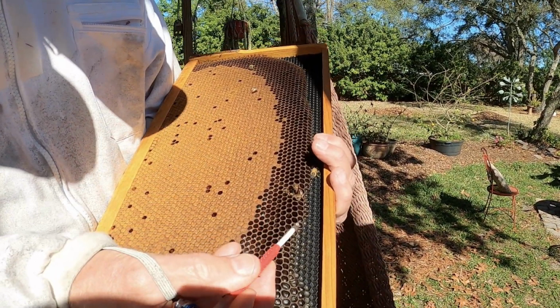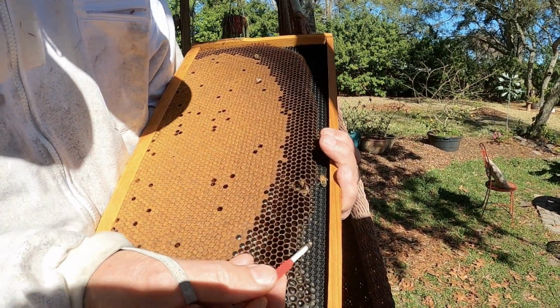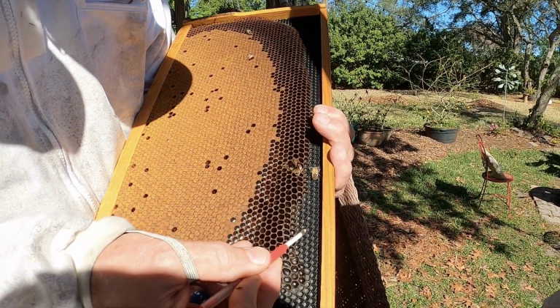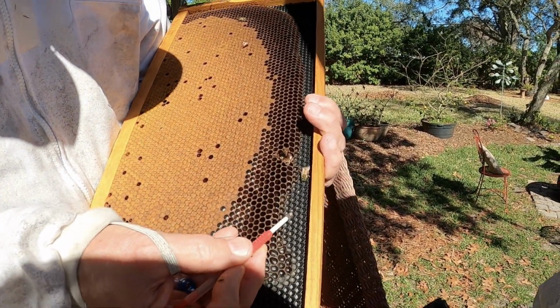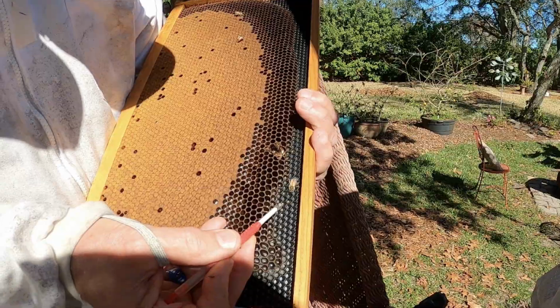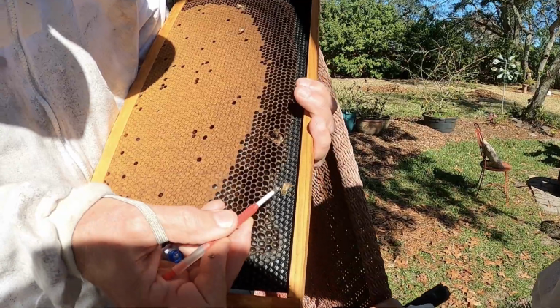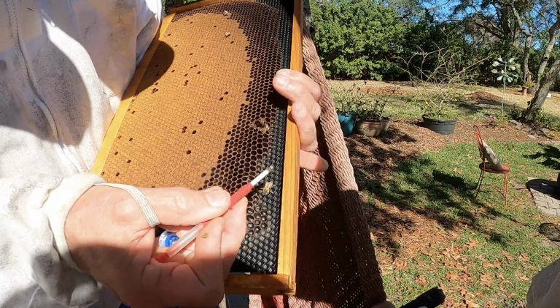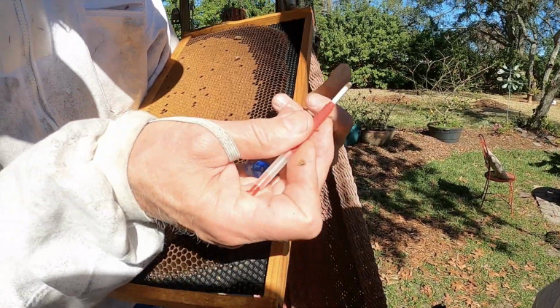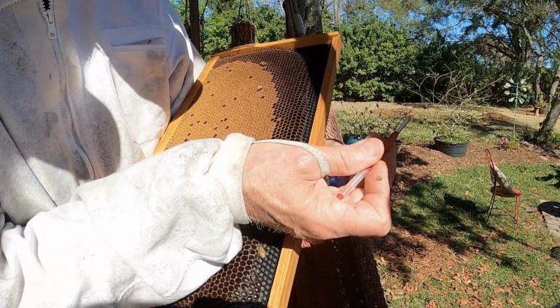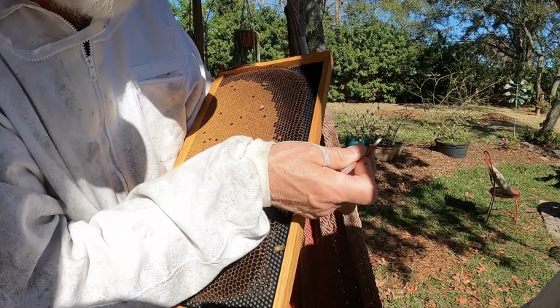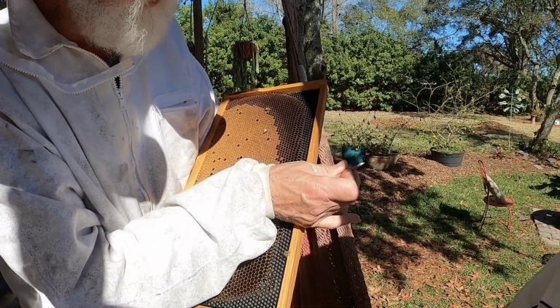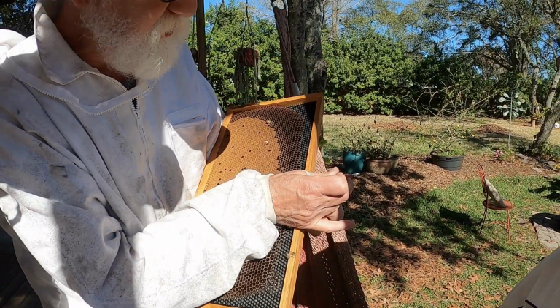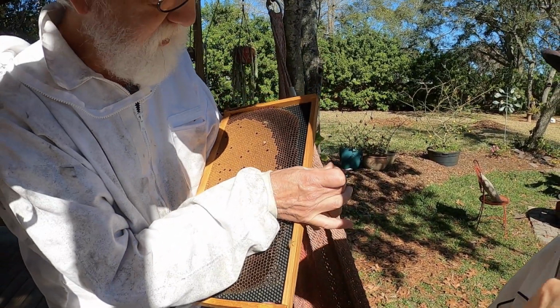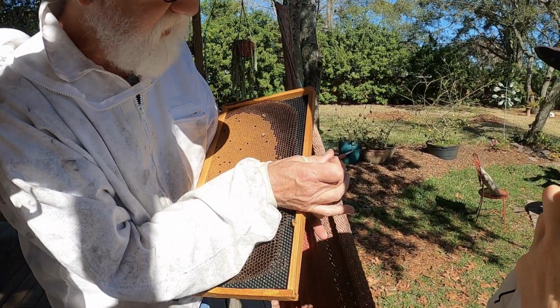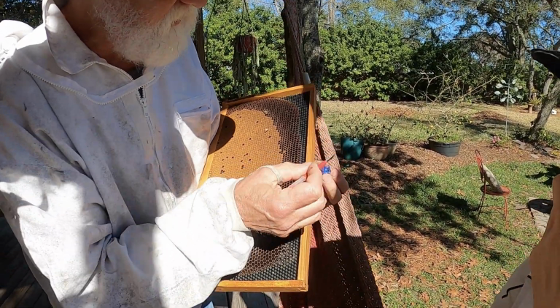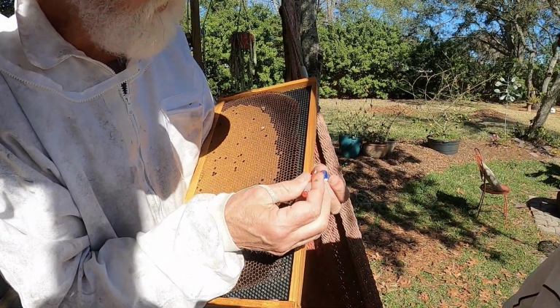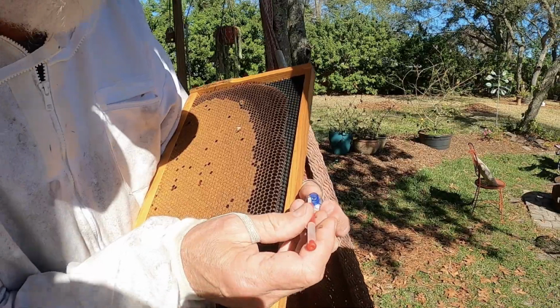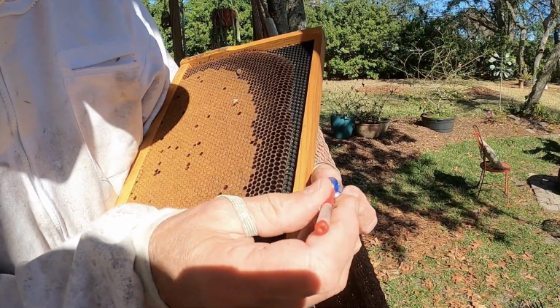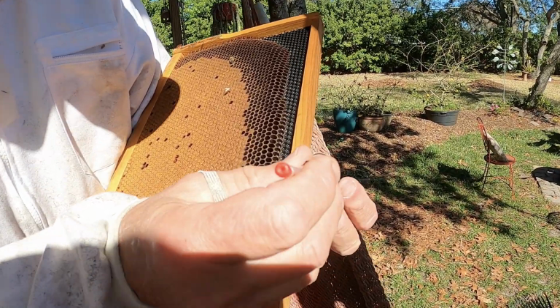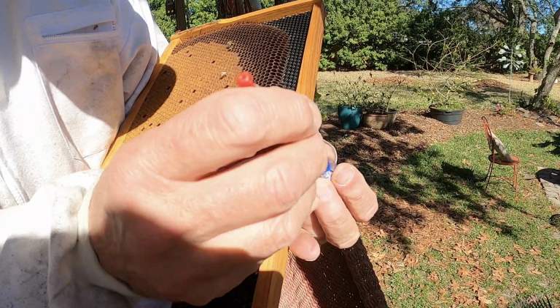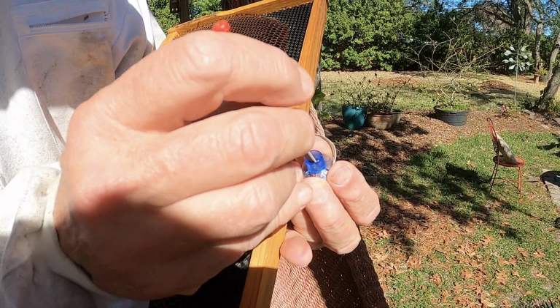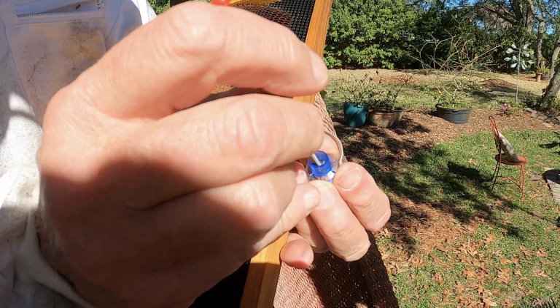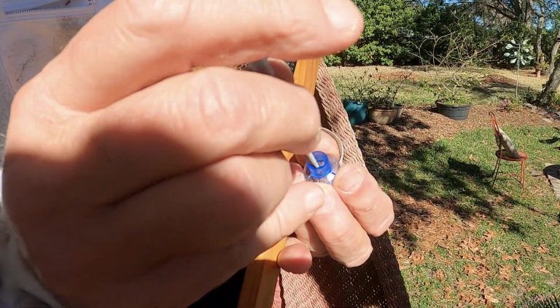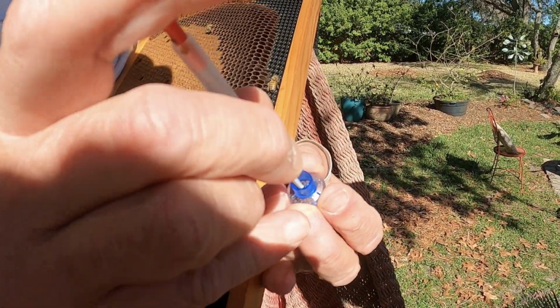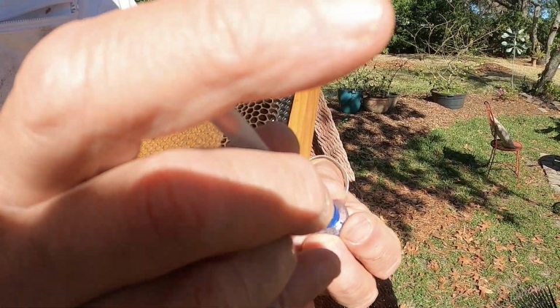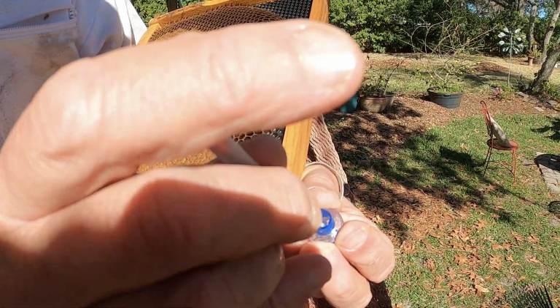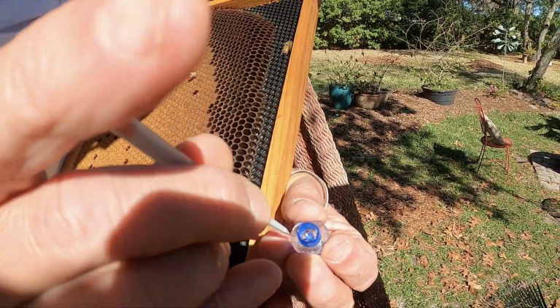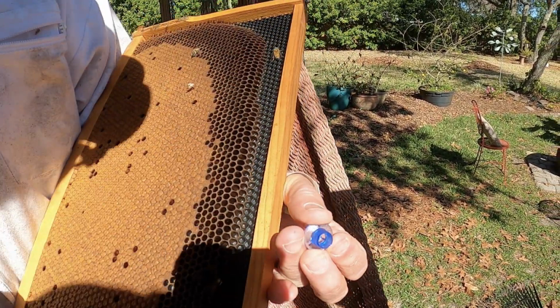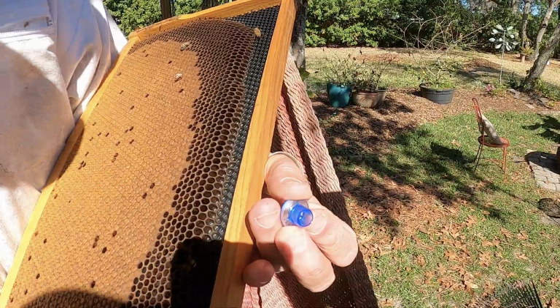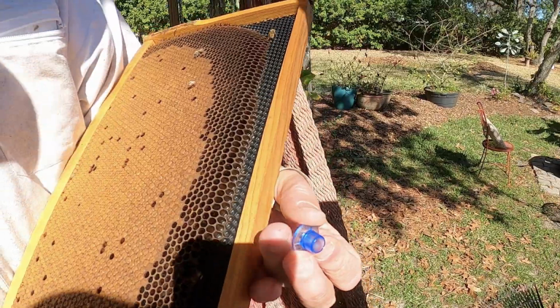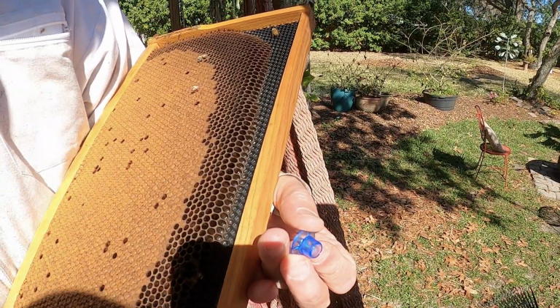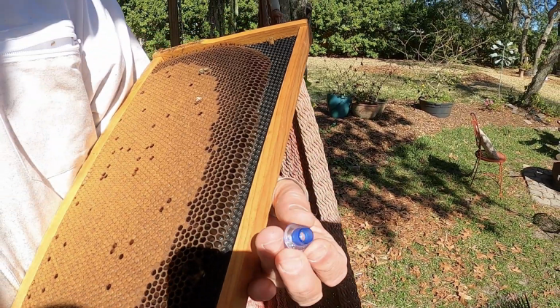That's exactly what you want right there. Now when you go to put it in your cell, you just lay it down in there and plunge it right off. Very cool.